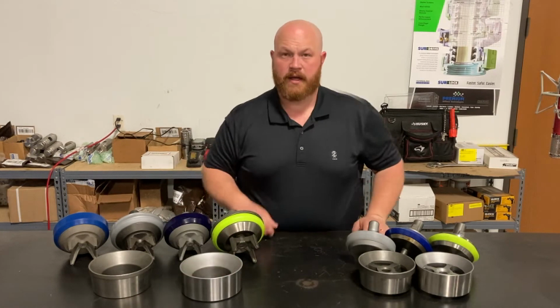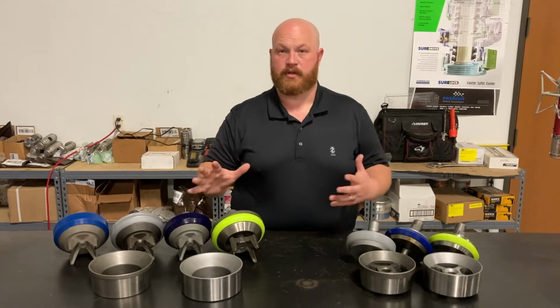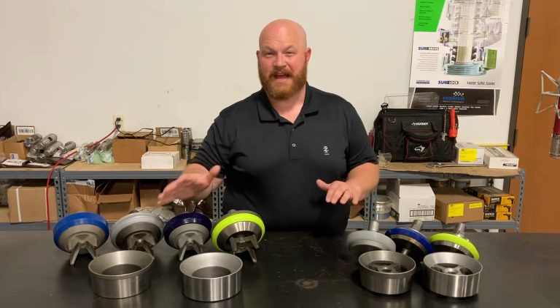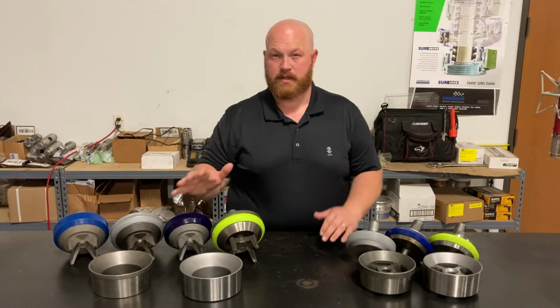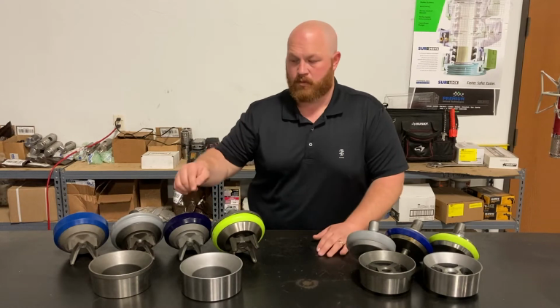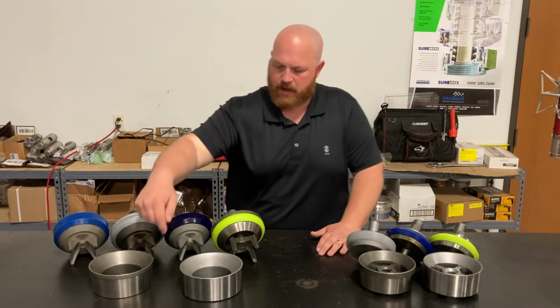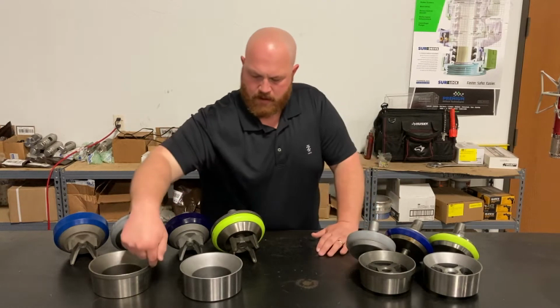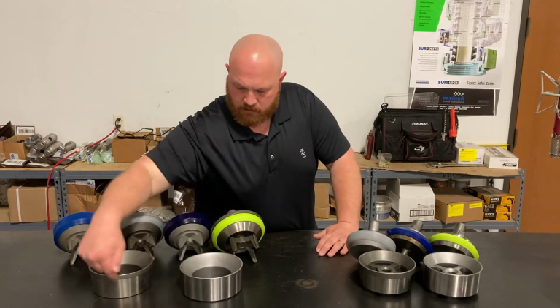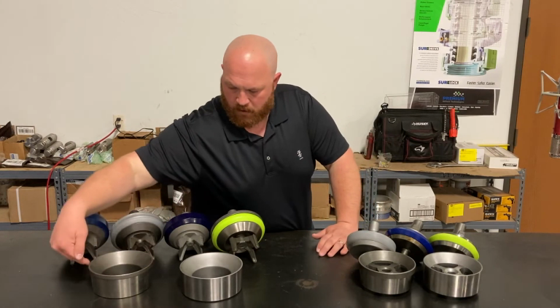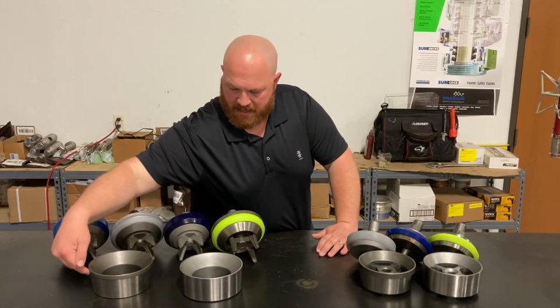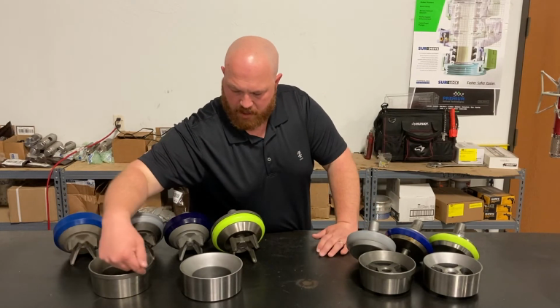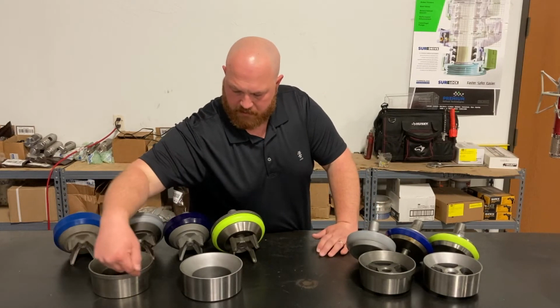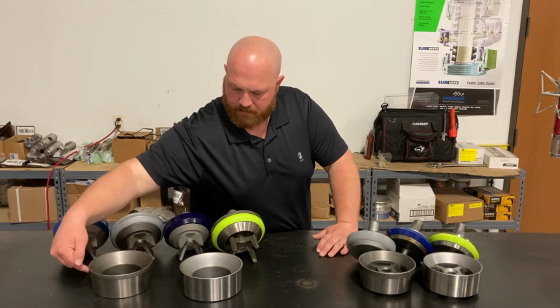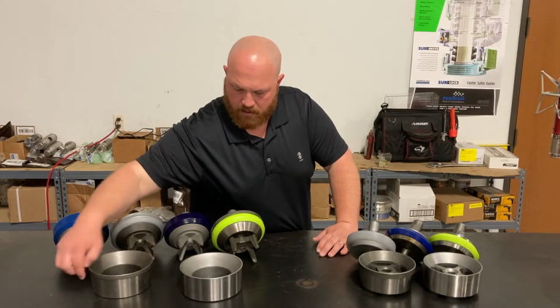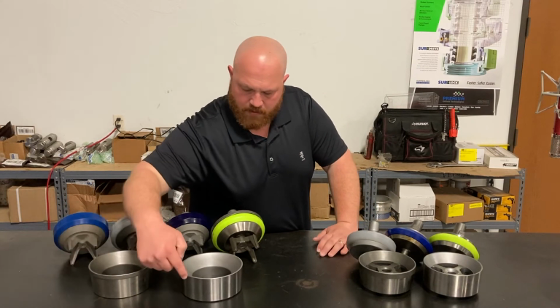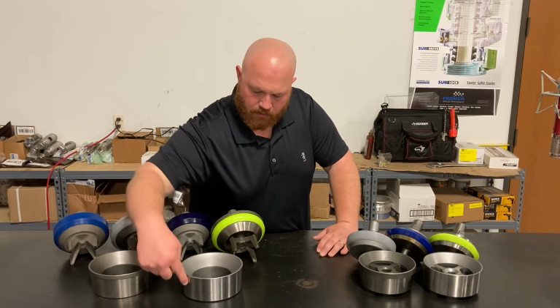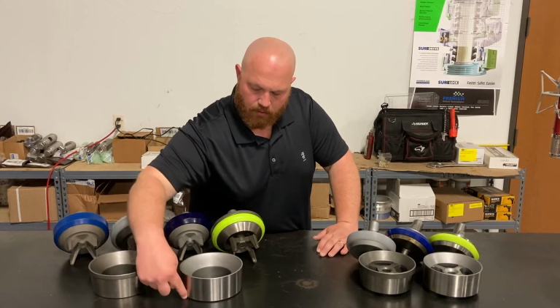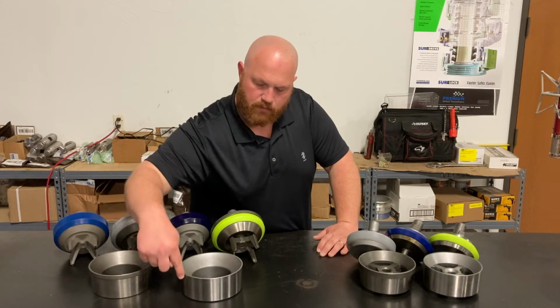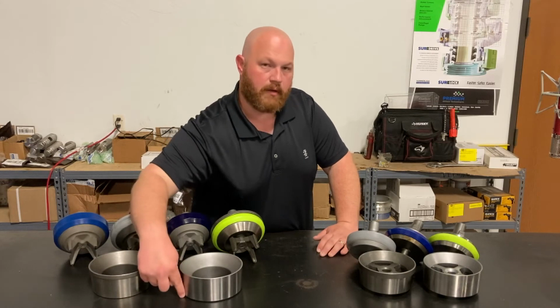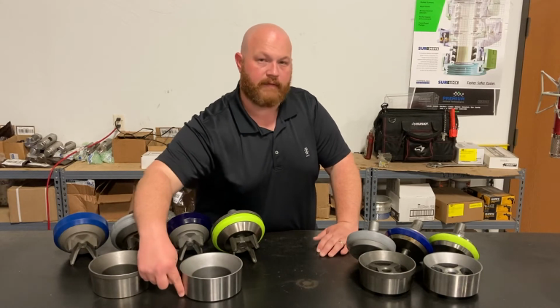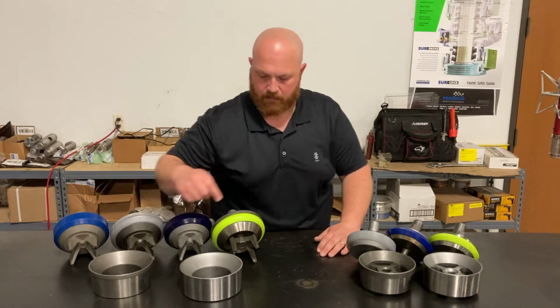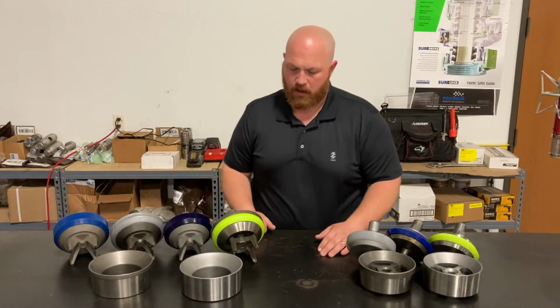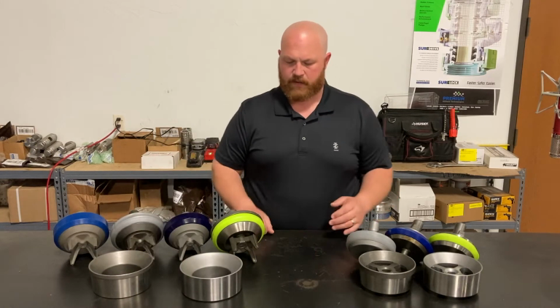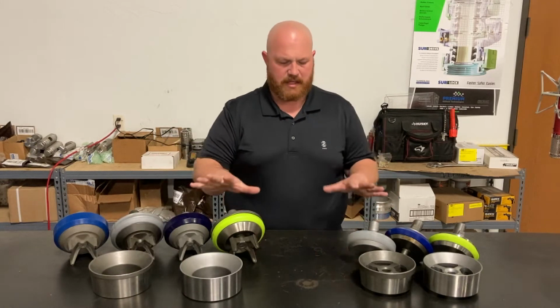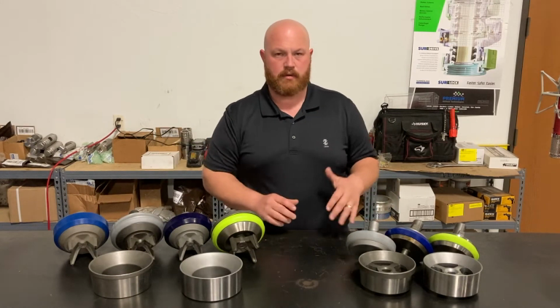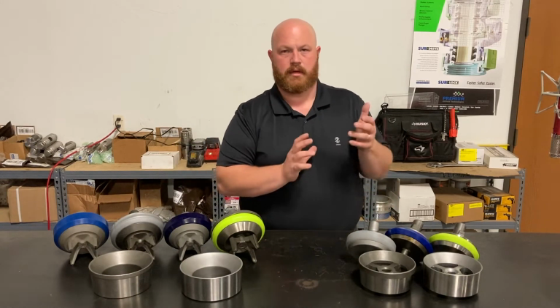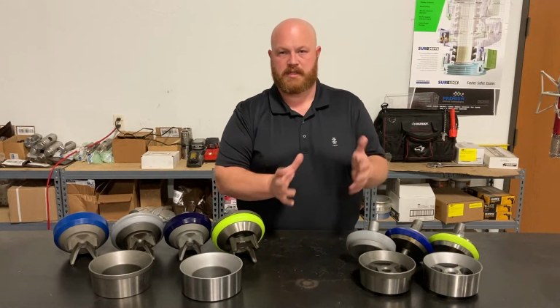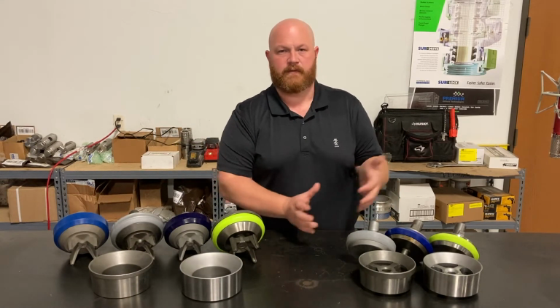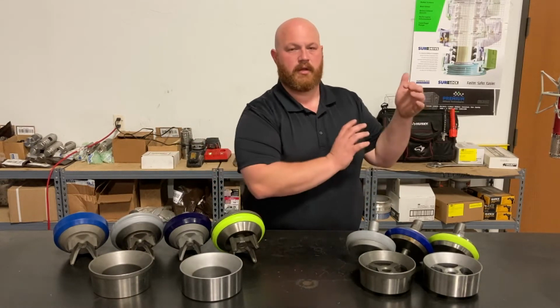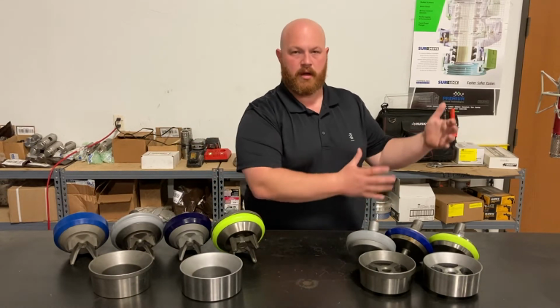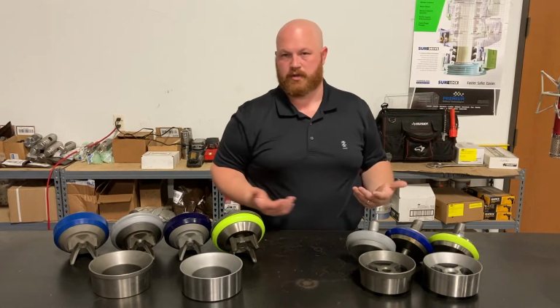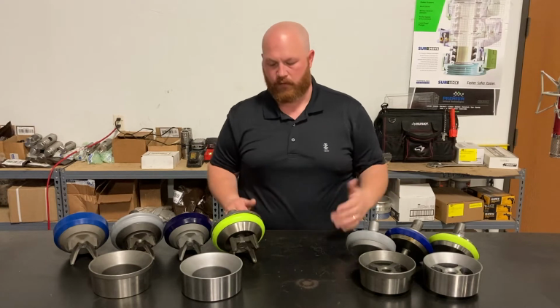There are a couple of taper designs to point out. This is what we call the standard taper — with this lip — and this here with no lip is what we call the modified taper. That just has to do with the specific fit that your module is going to call for.